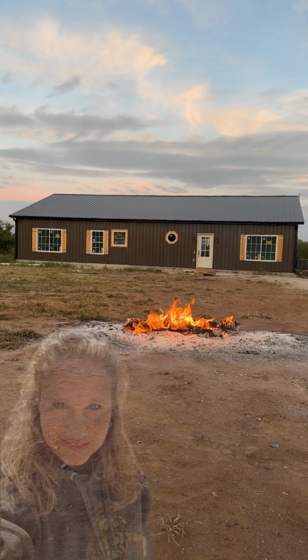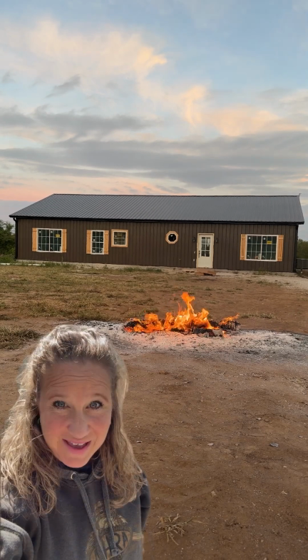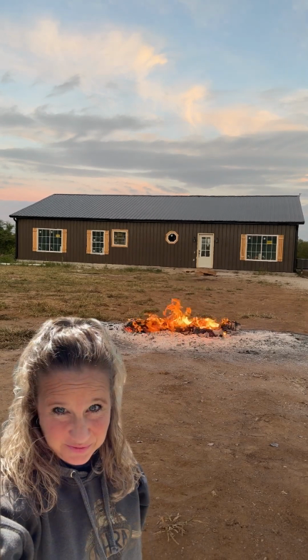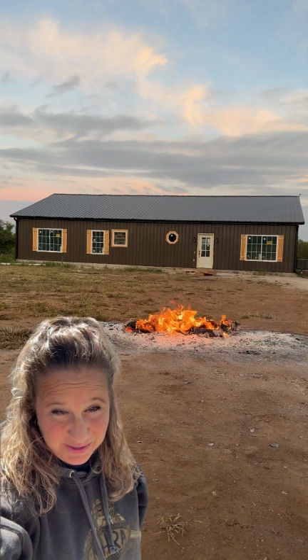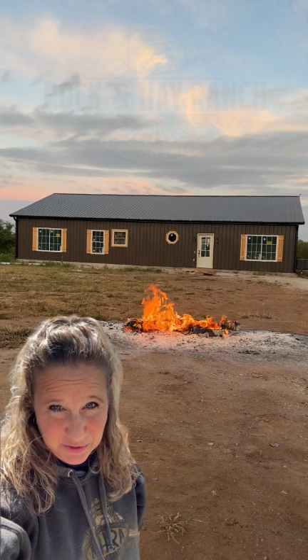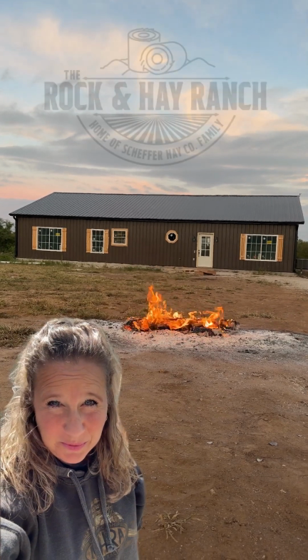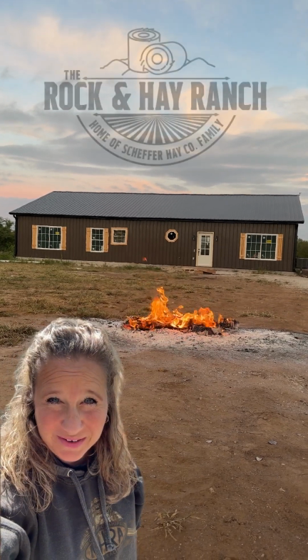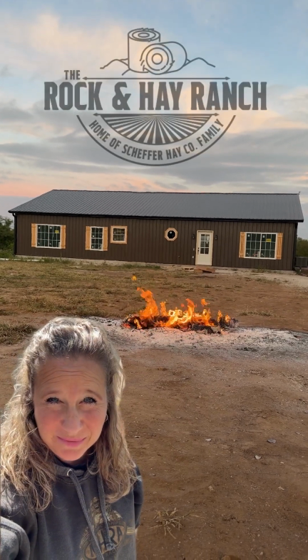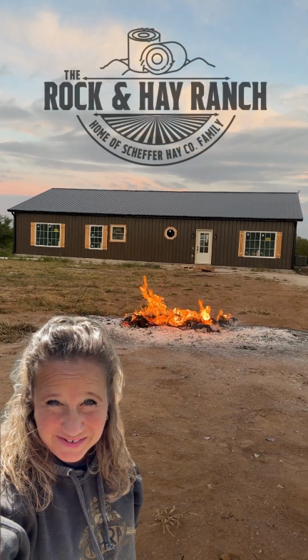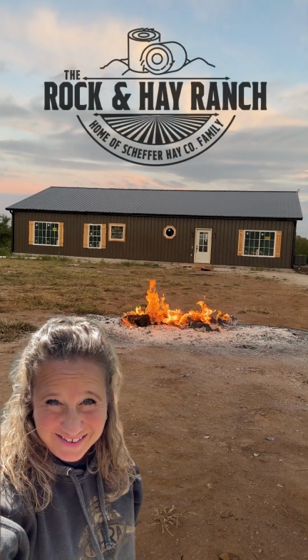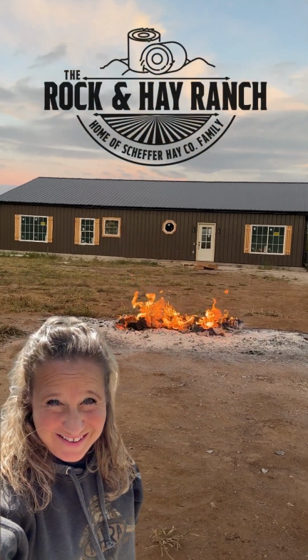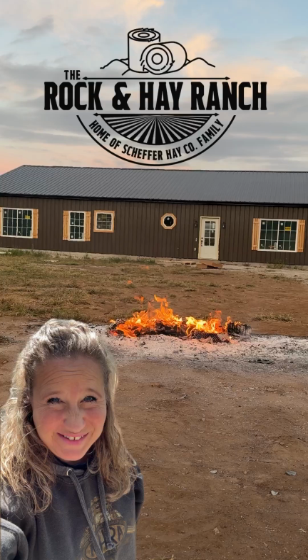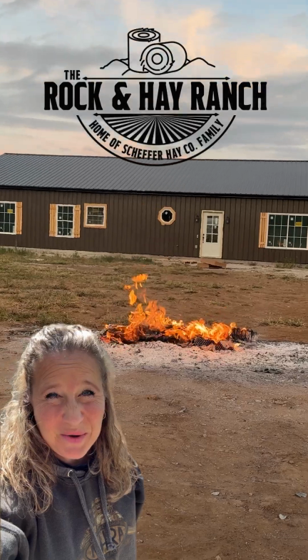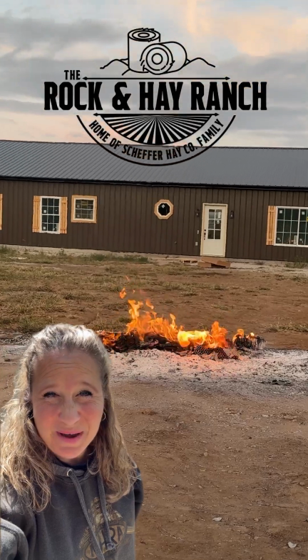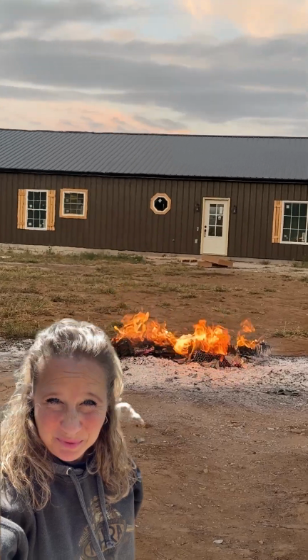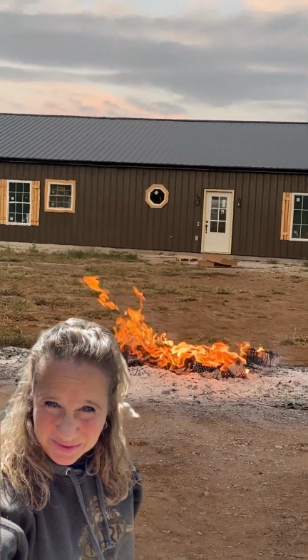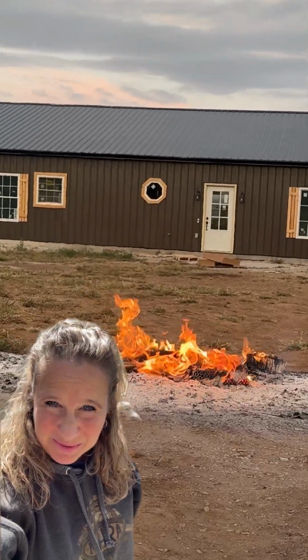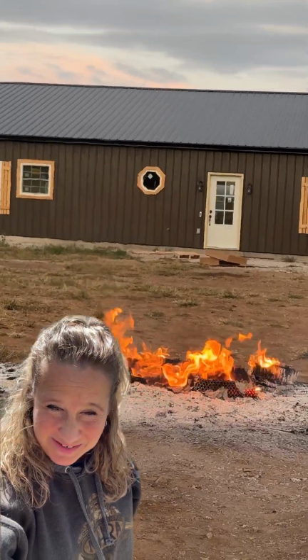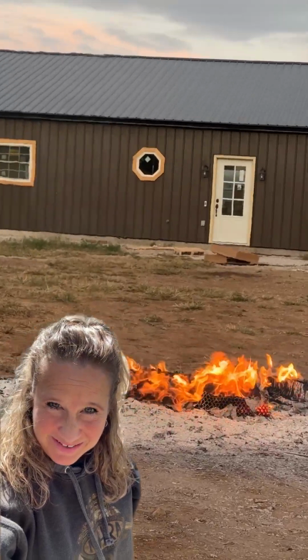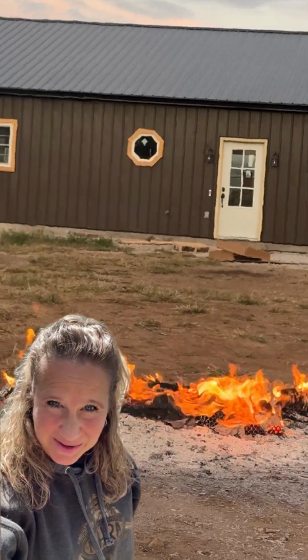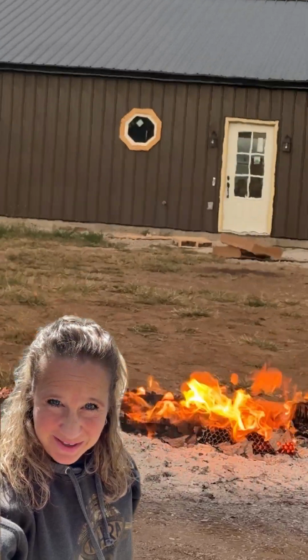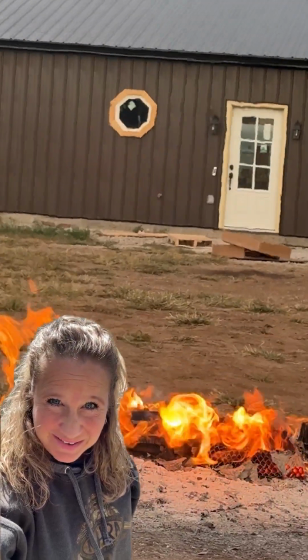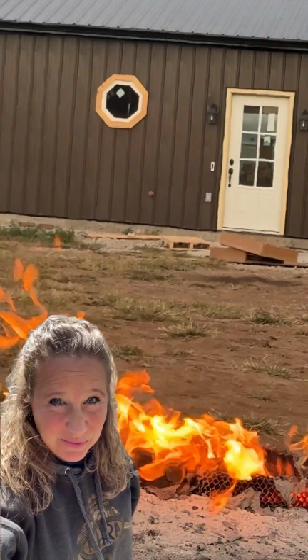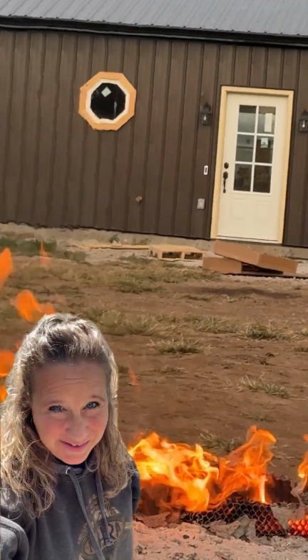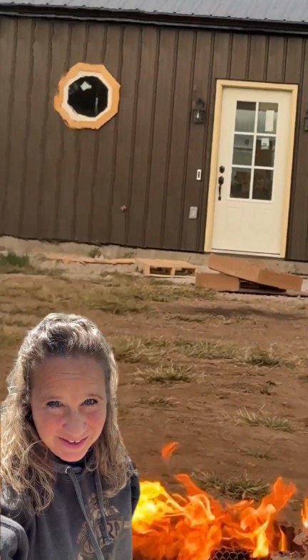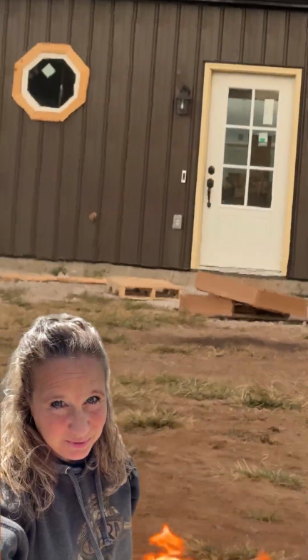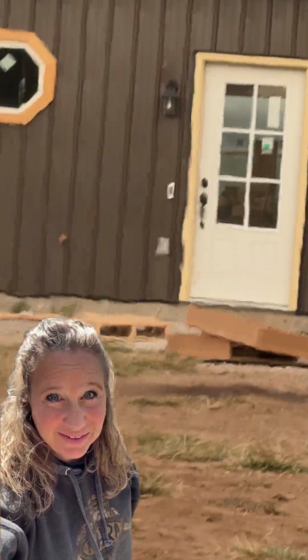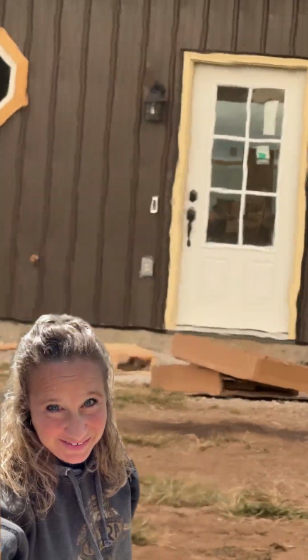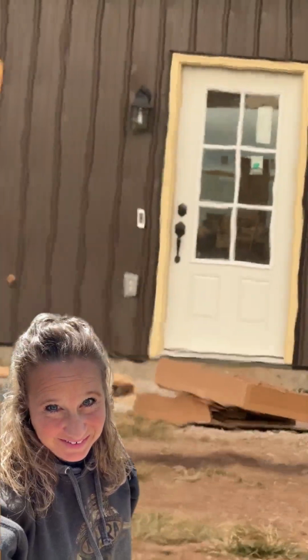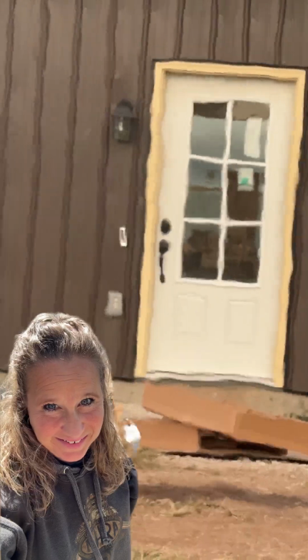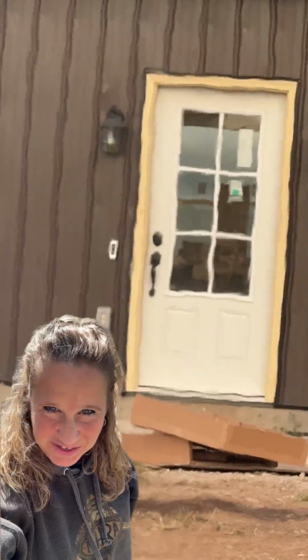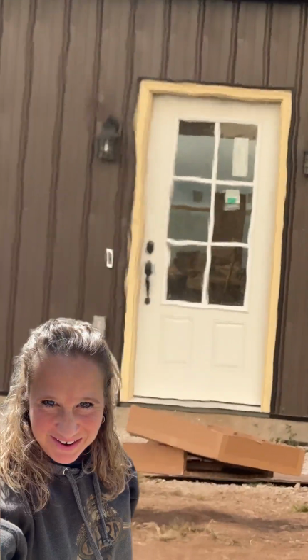Hey everybody, it's Laura from the Rockin' Hay Ranch. My brother and my dad came and visited, and we got a lot done. Check it out.